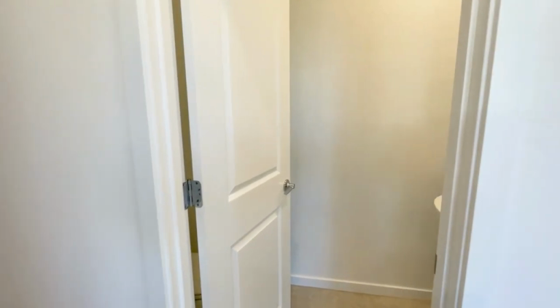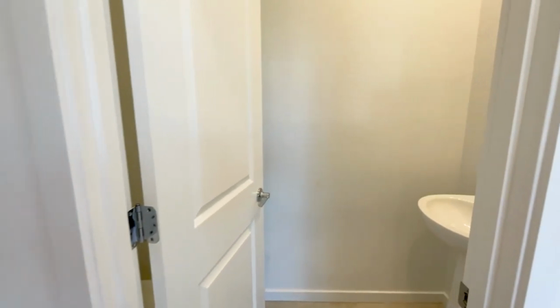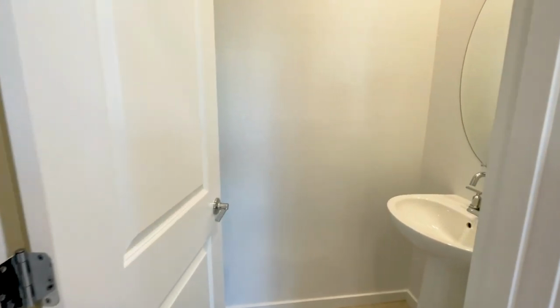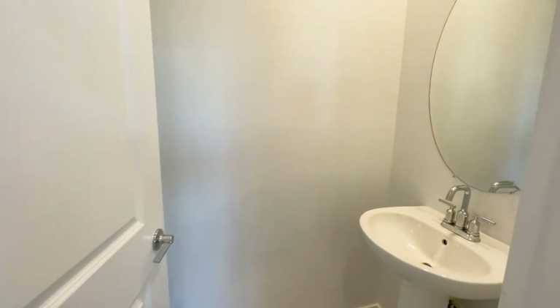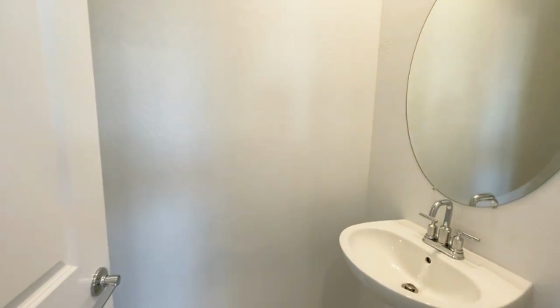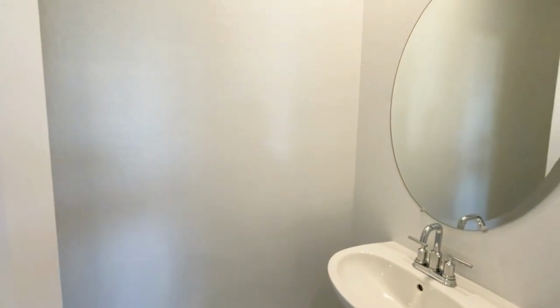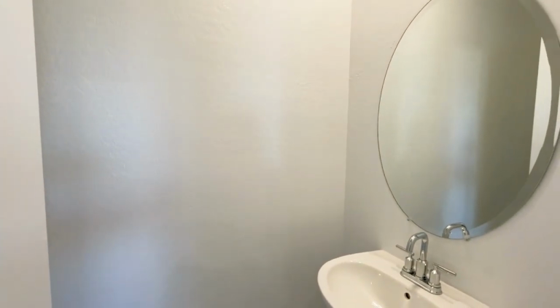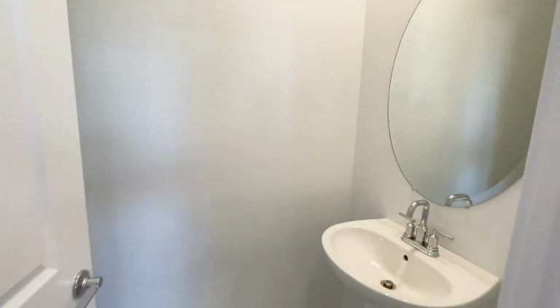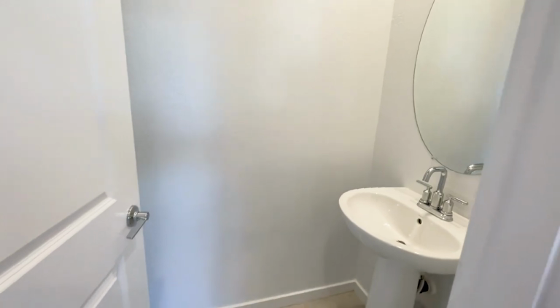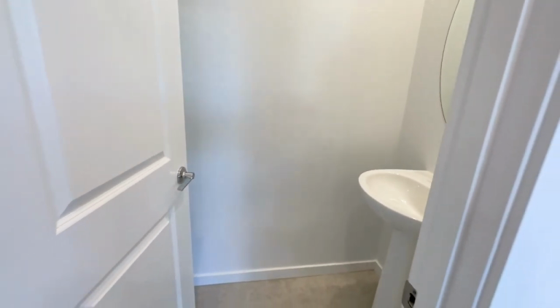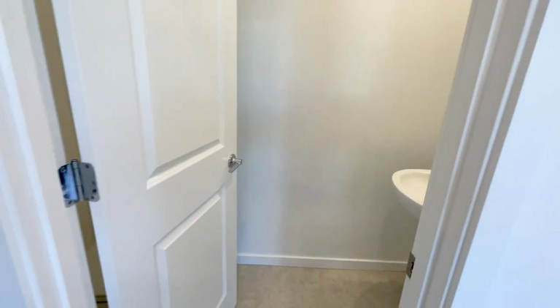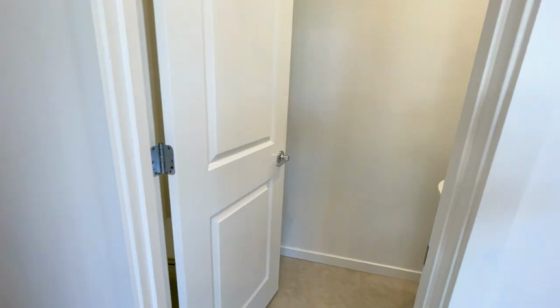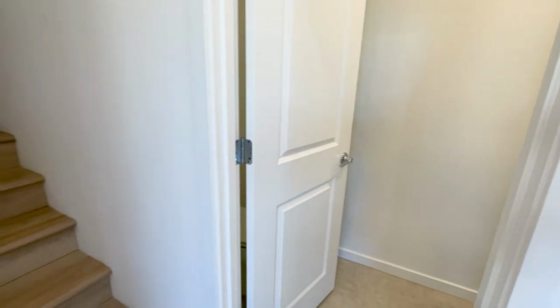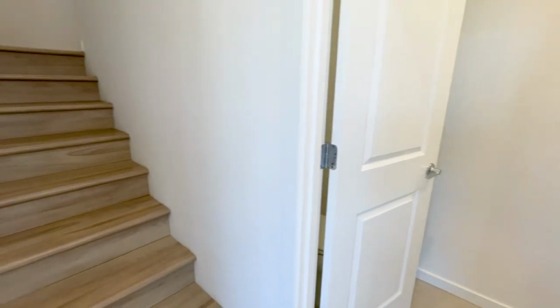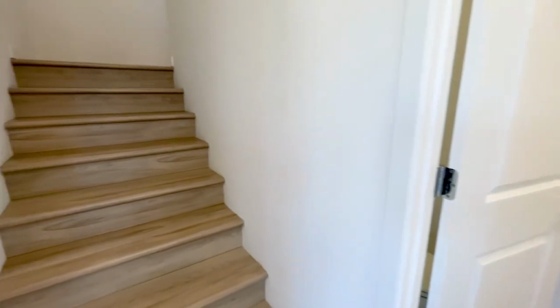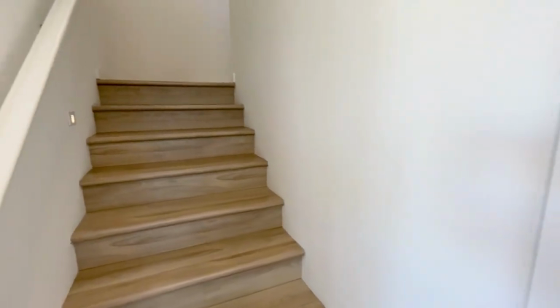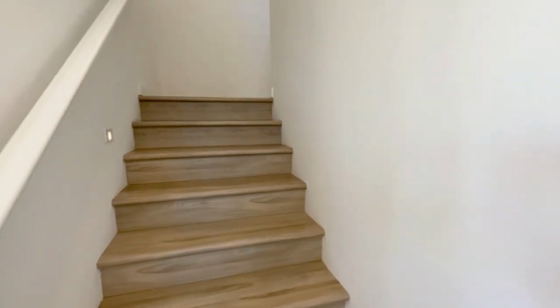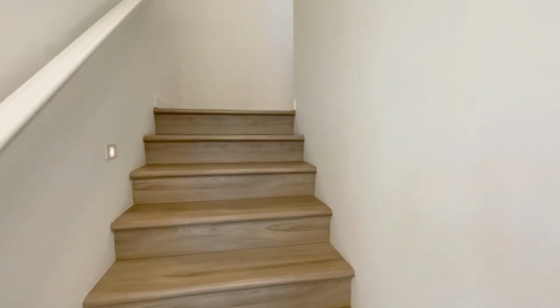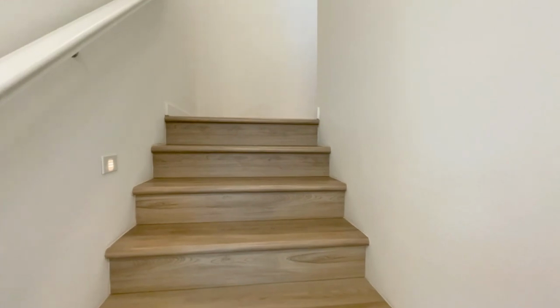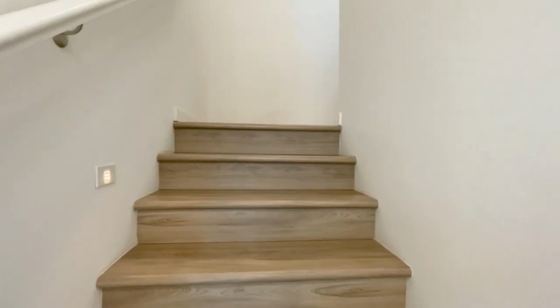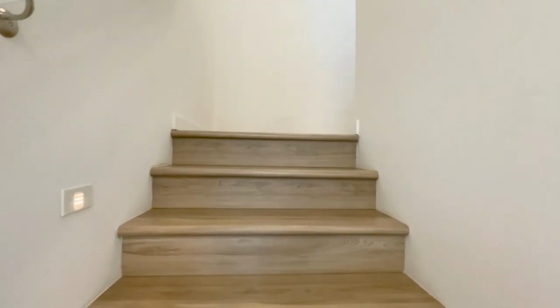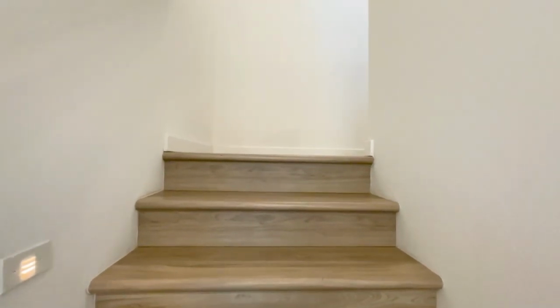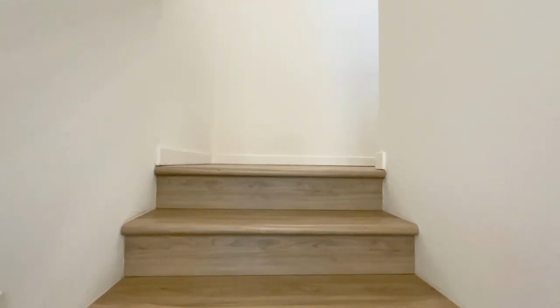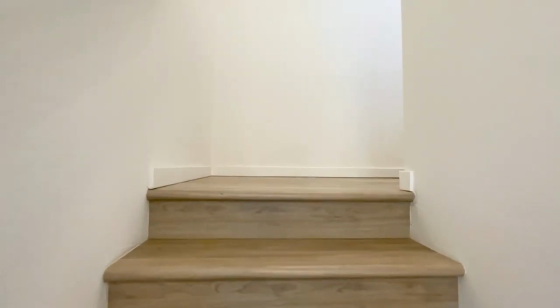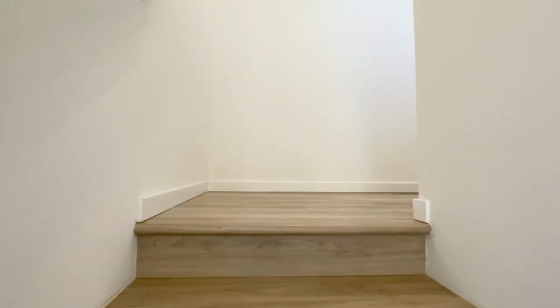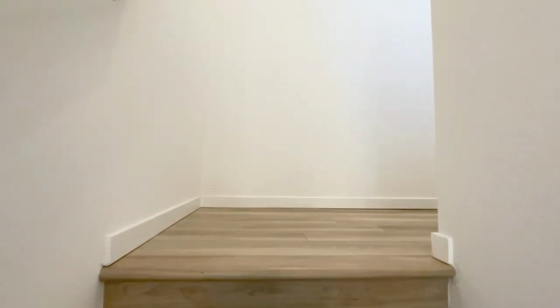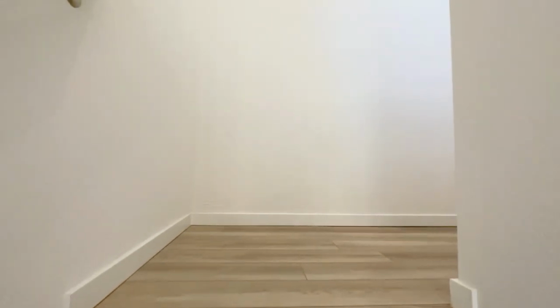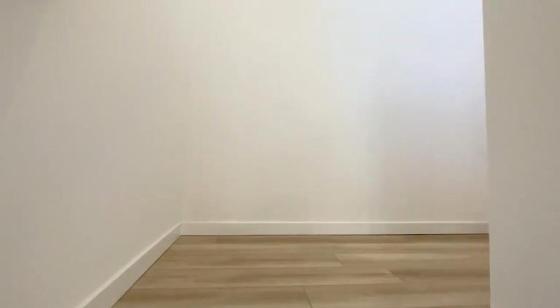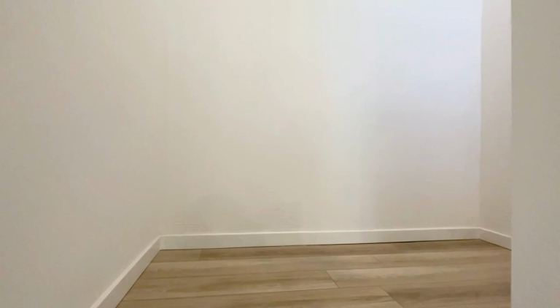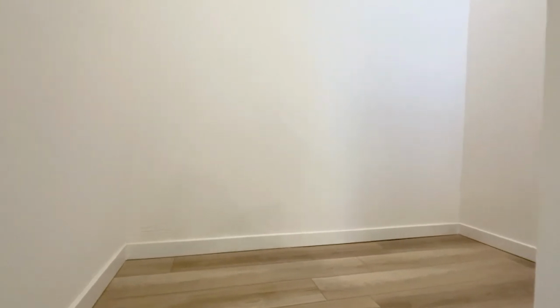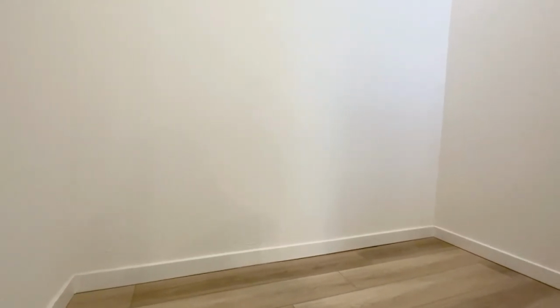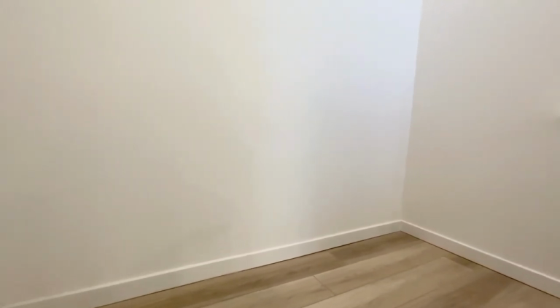Here we have a half bathroom downstairs that's perfect for guests. Upstairs you have three bedrooms, a loft, and two and a half bathrooms.